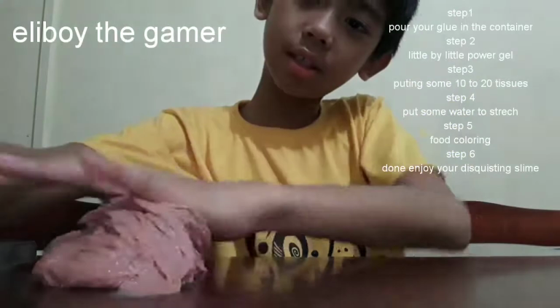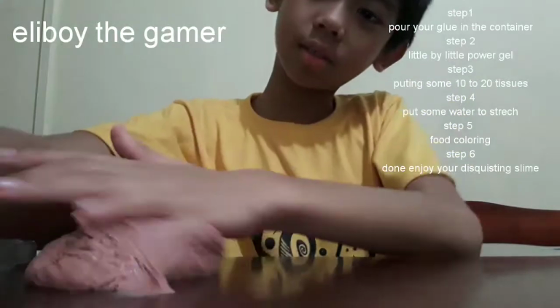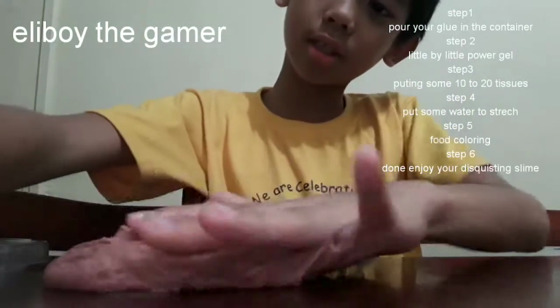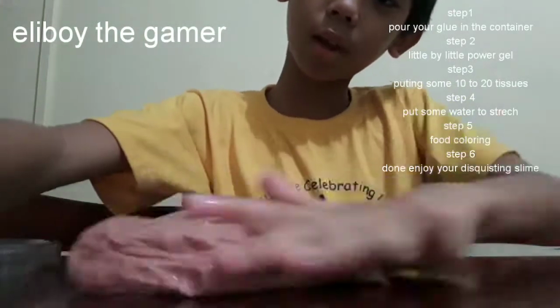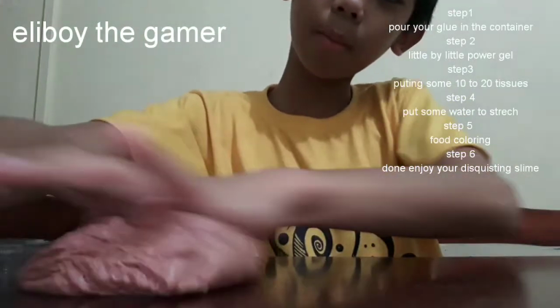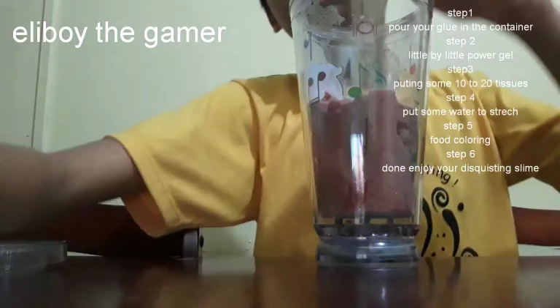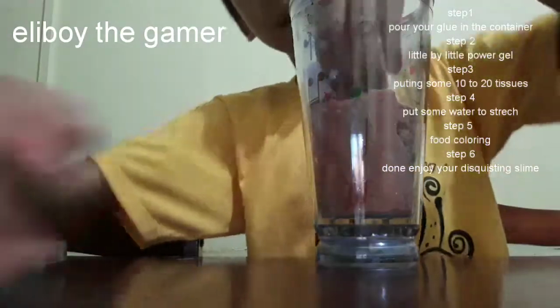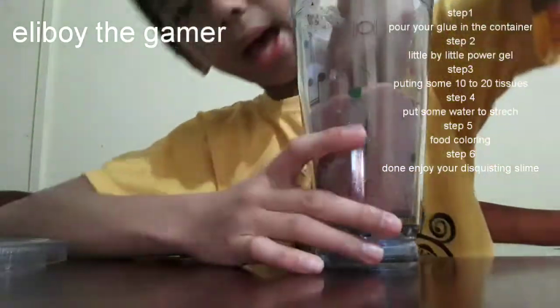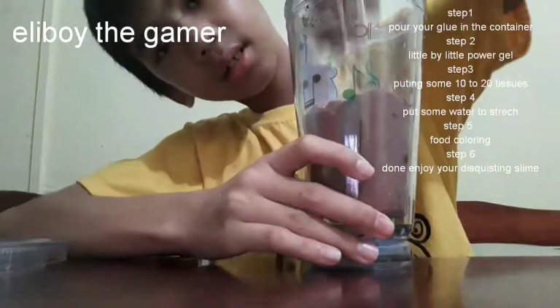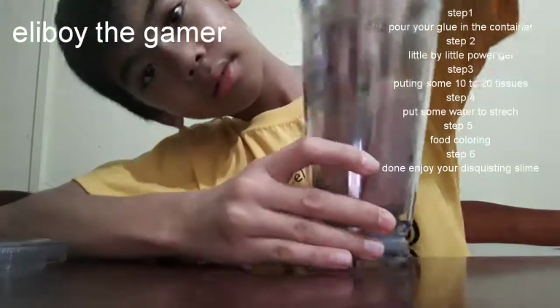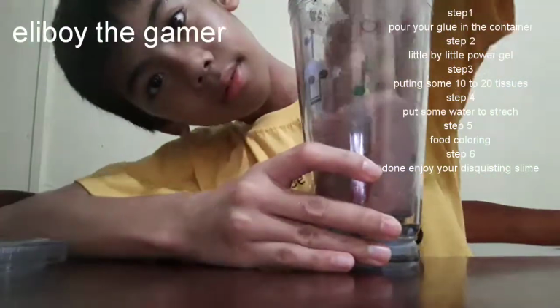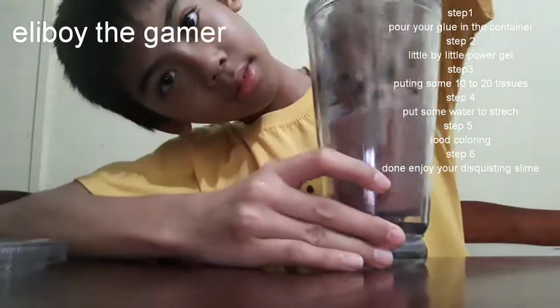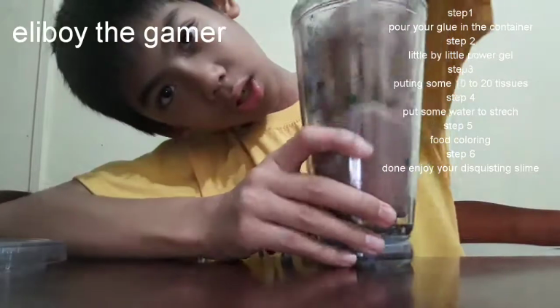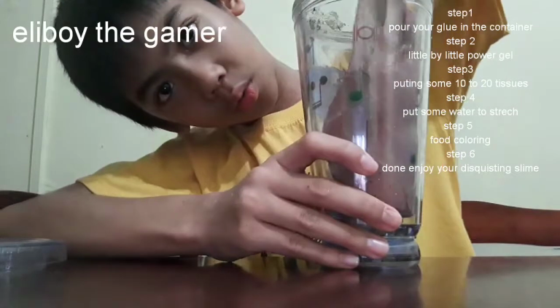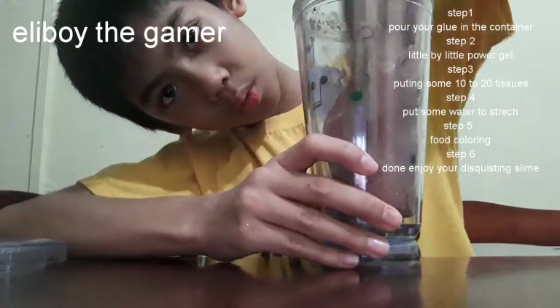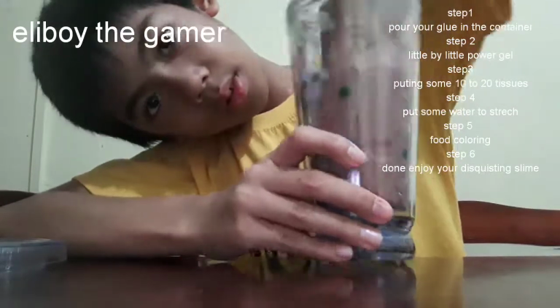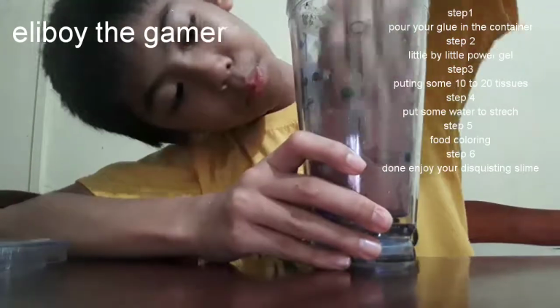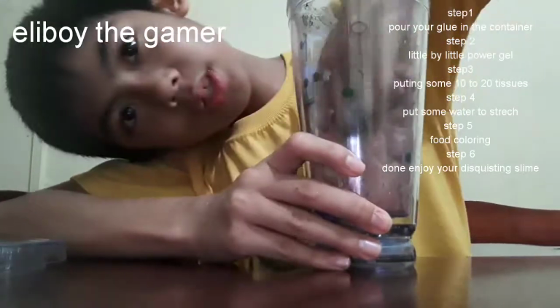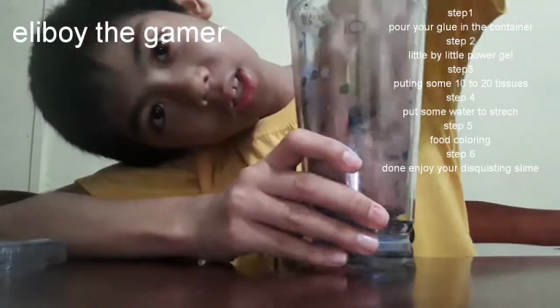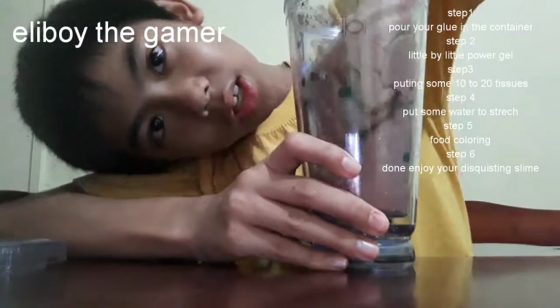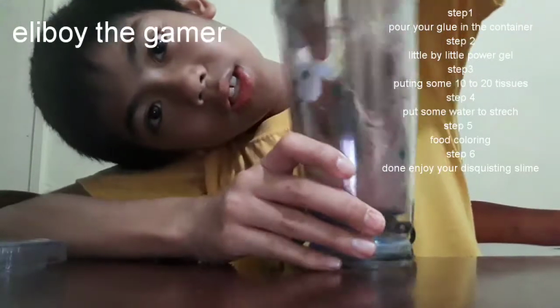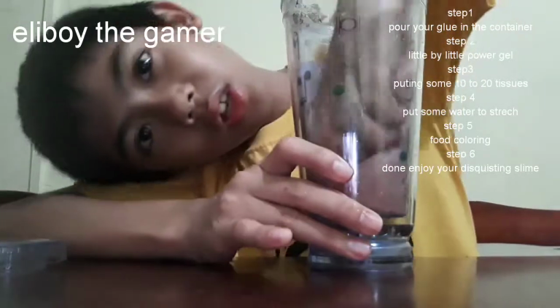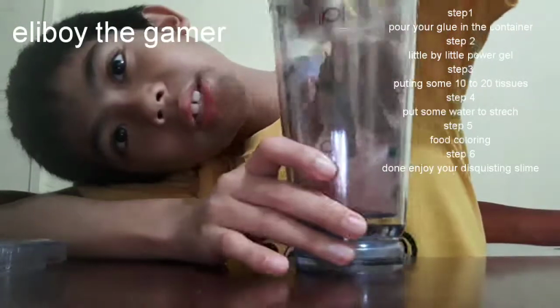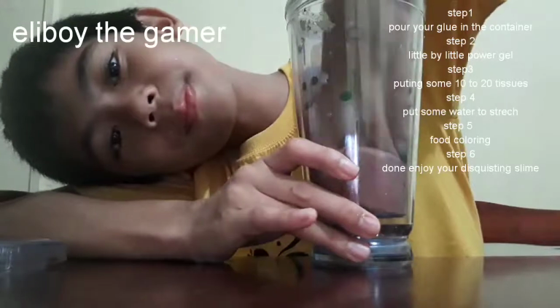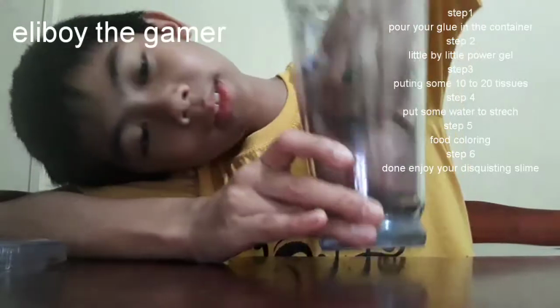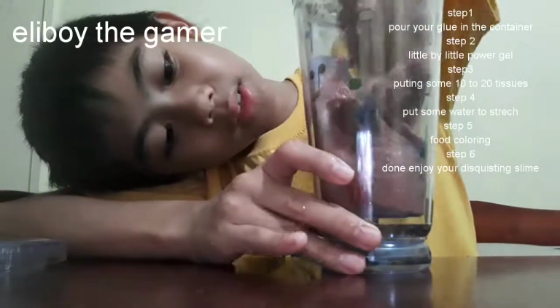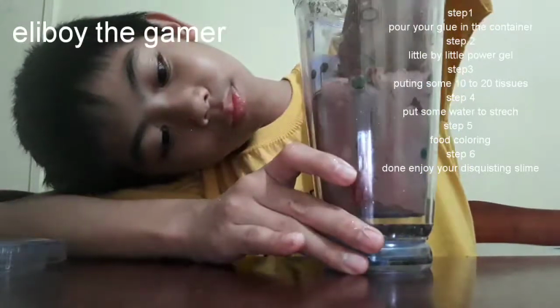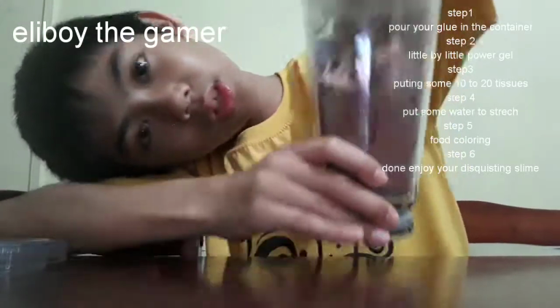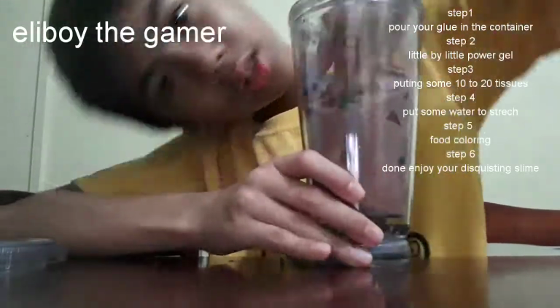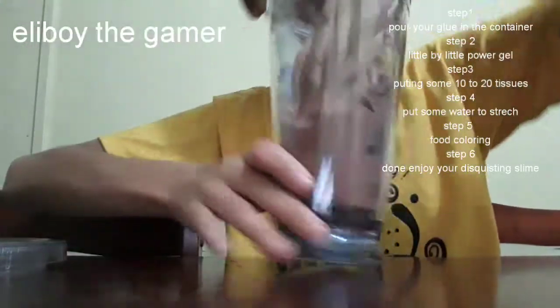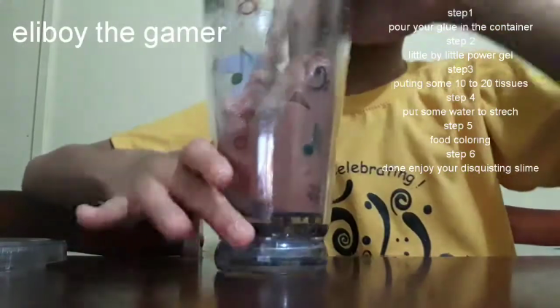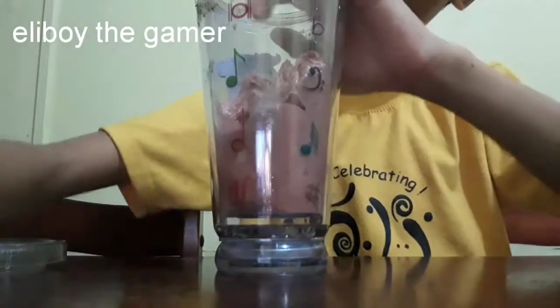This is the coolest slime I ever made. Here's the pack — it's like sticky inside of it. I'm just gonna close this up now.